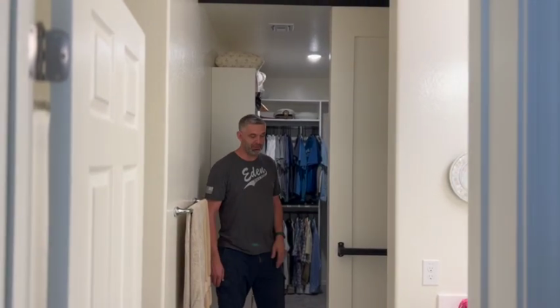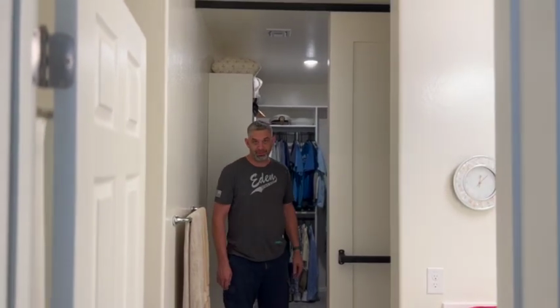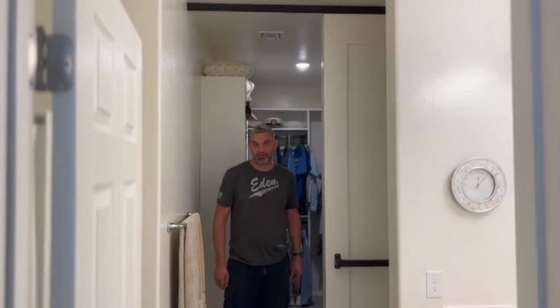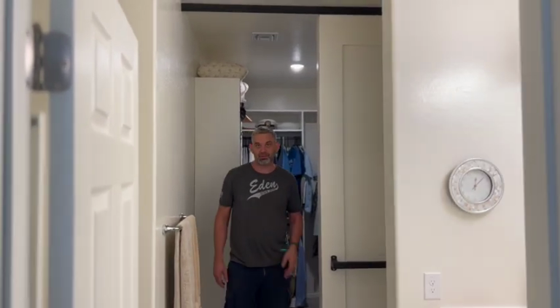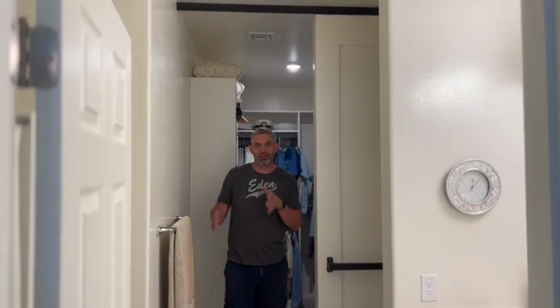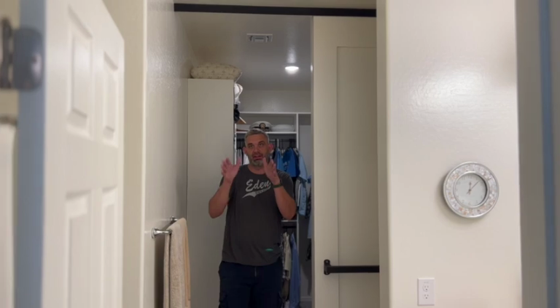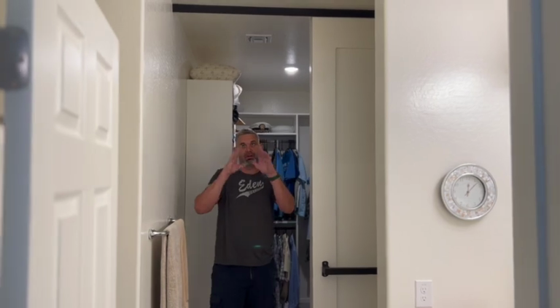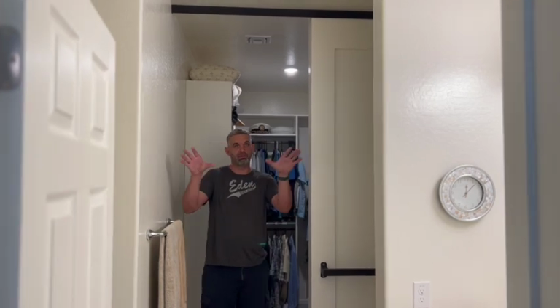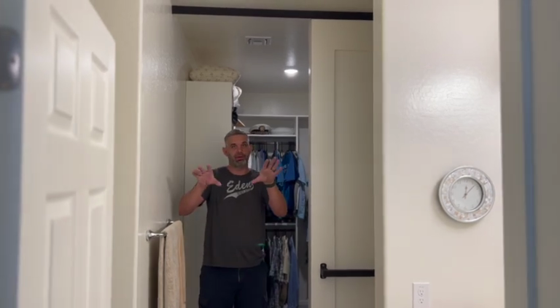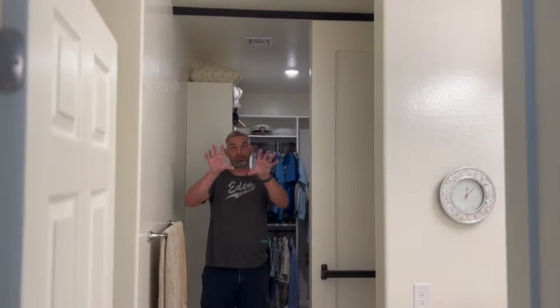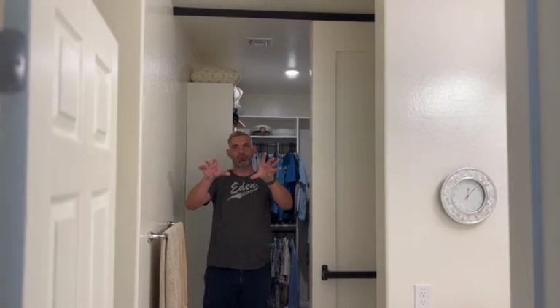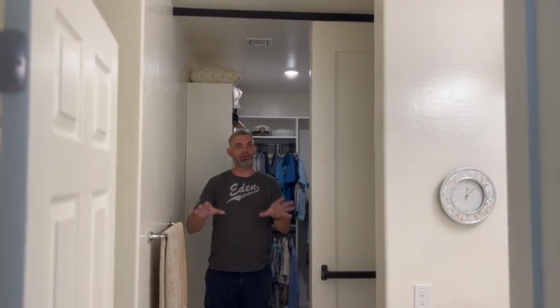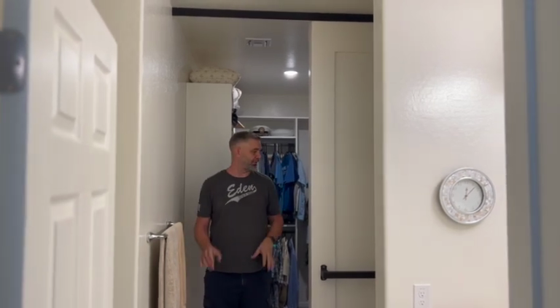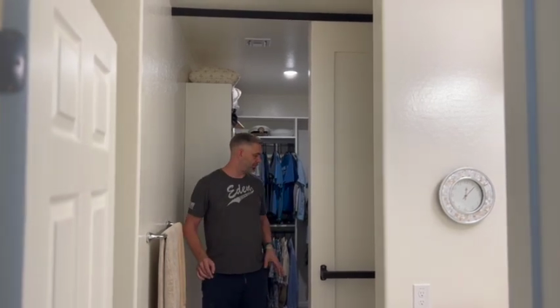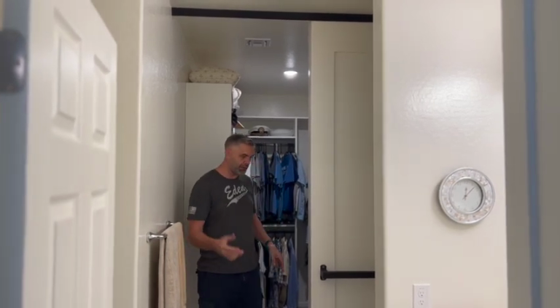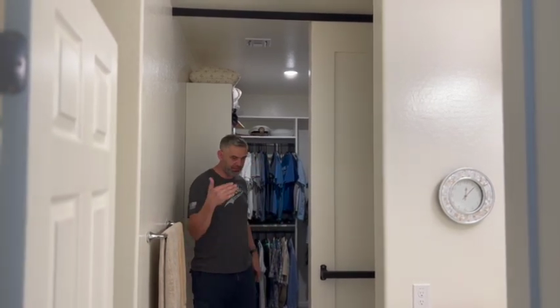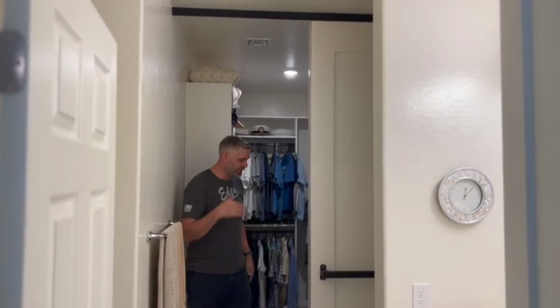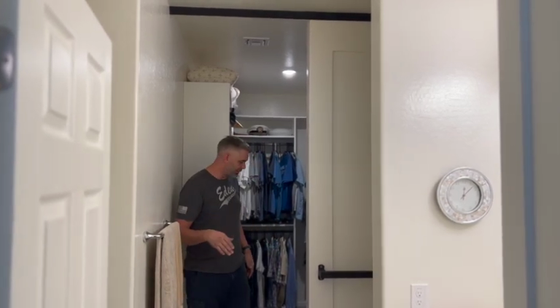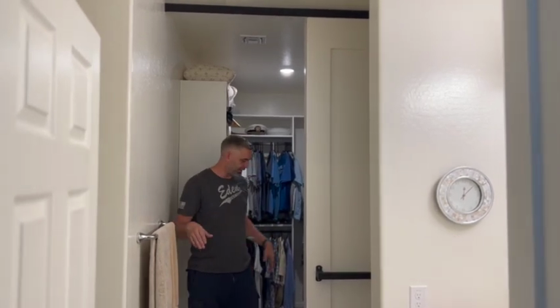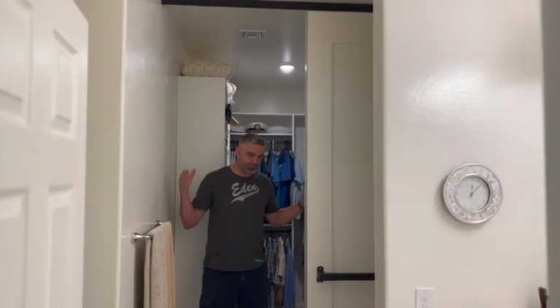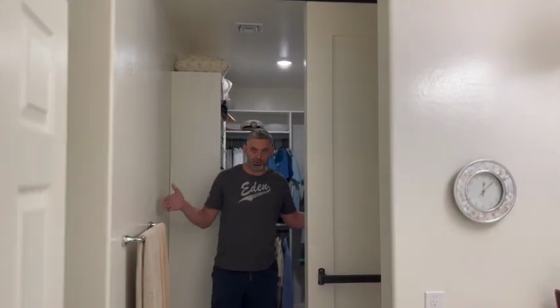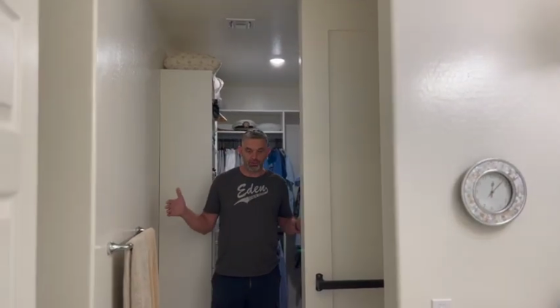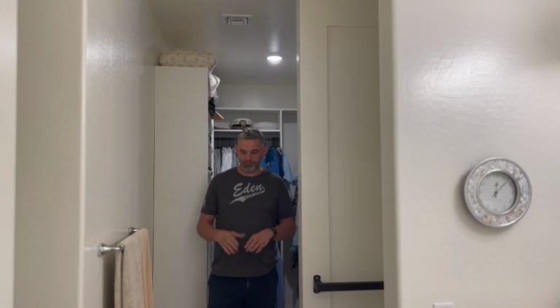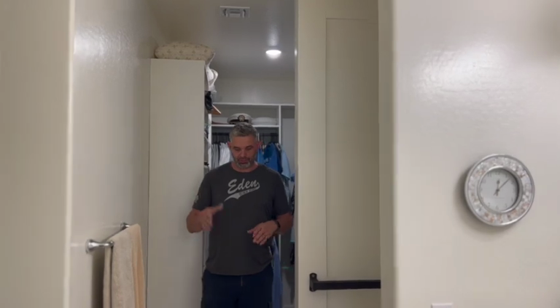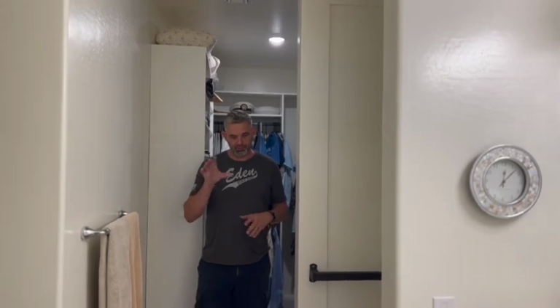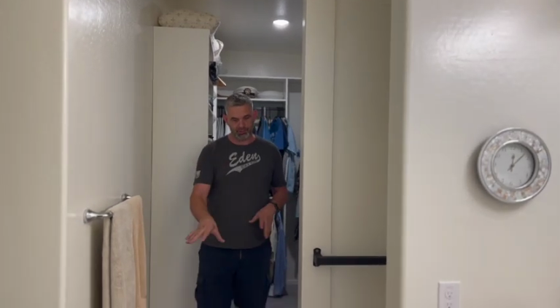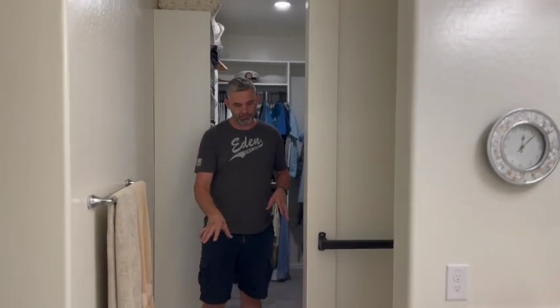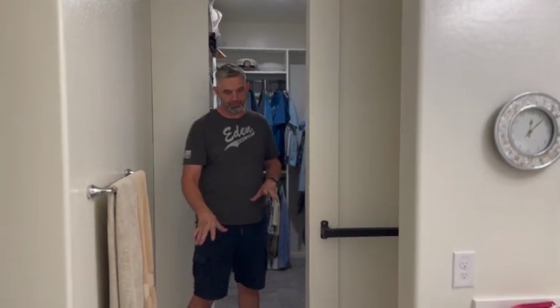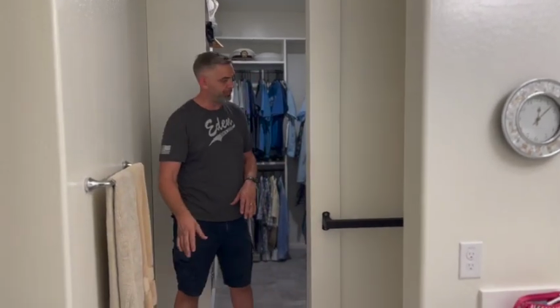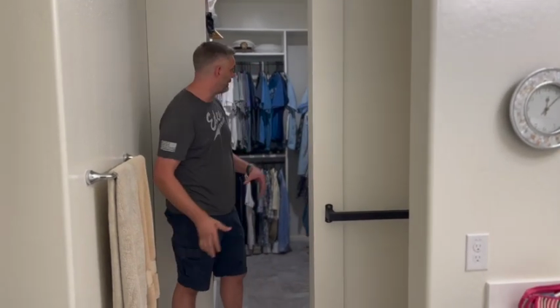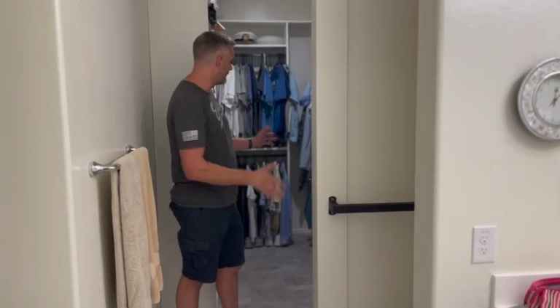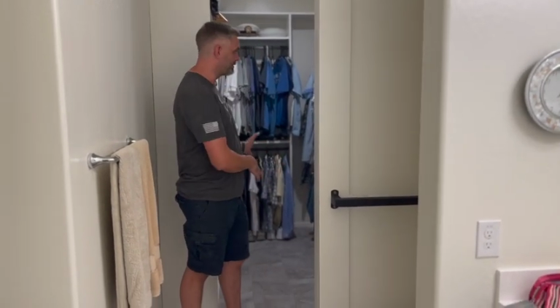We just built this door. The client has a master bedroom — they have a door between their bedroom and bathroom, but then there was no door between the bathroom area and the closet.